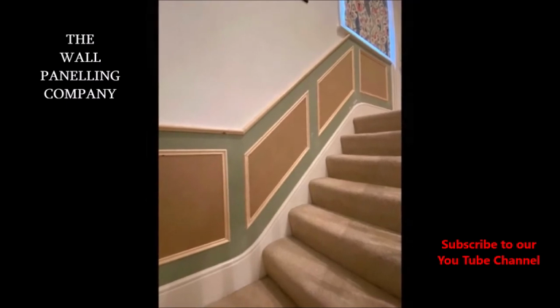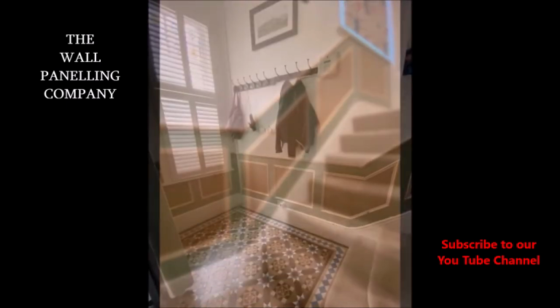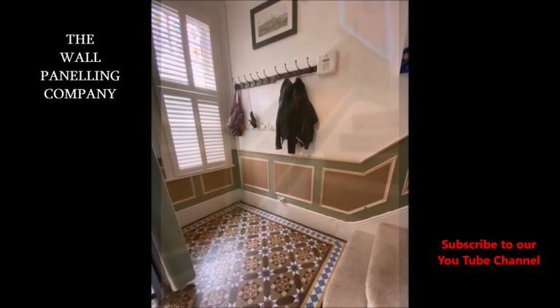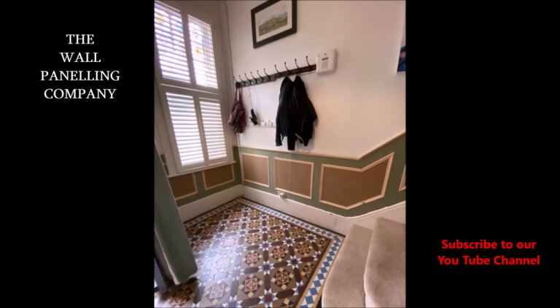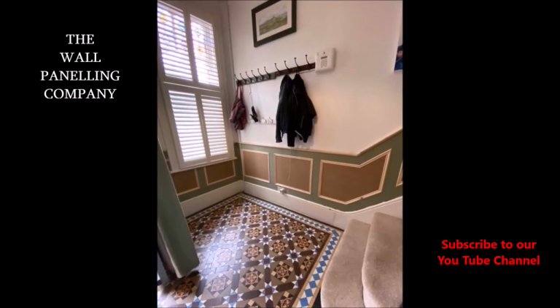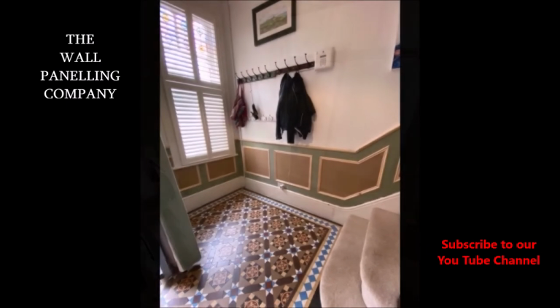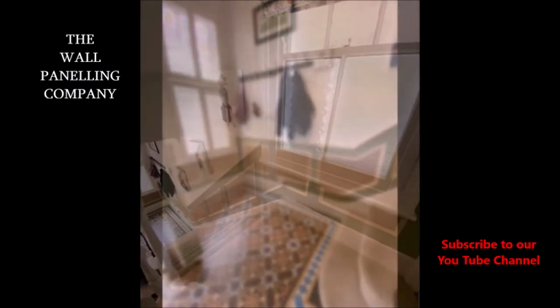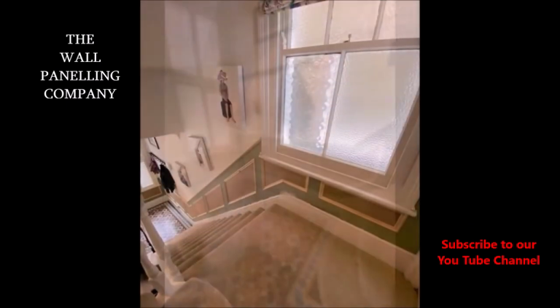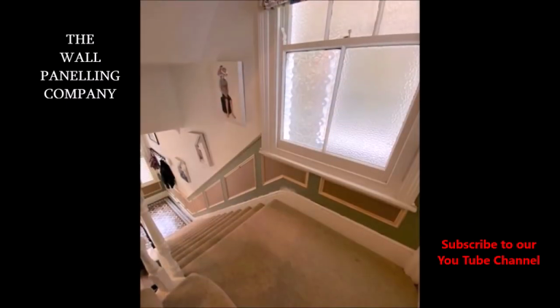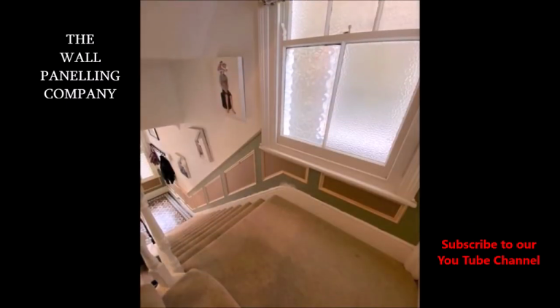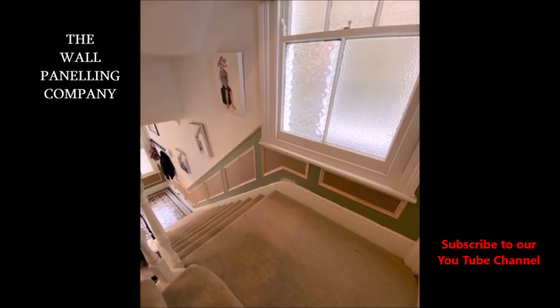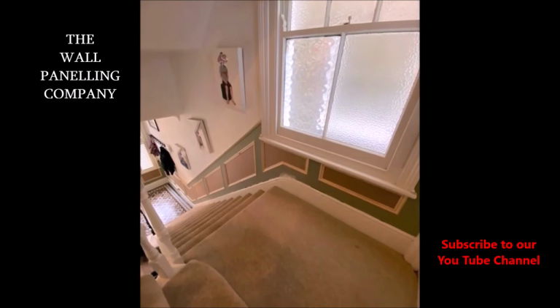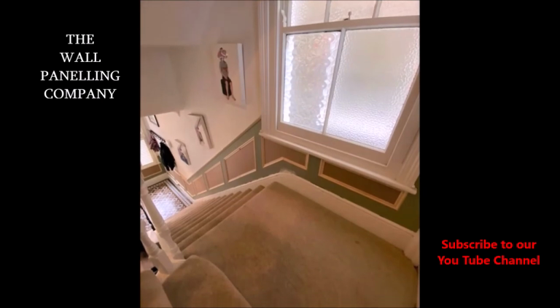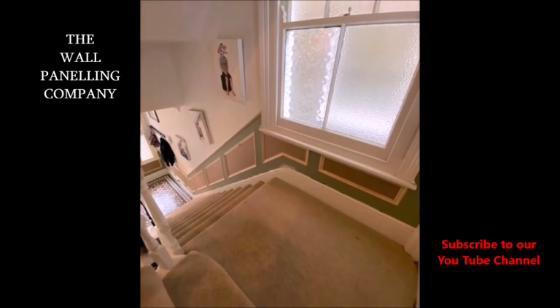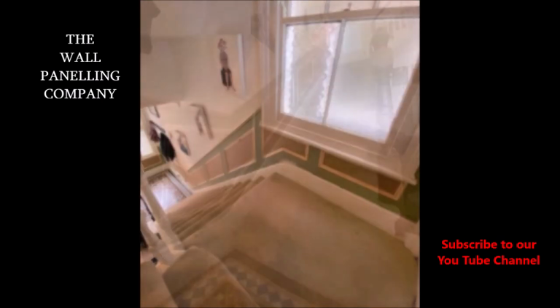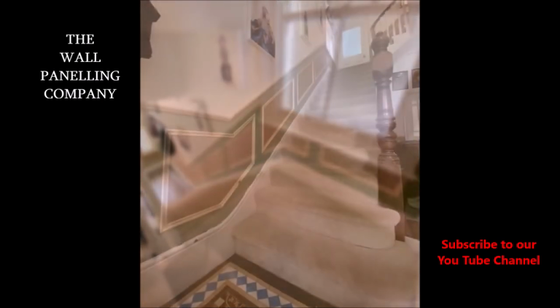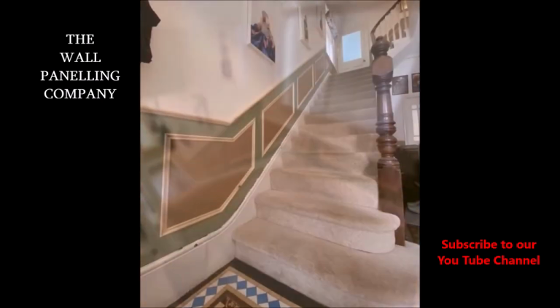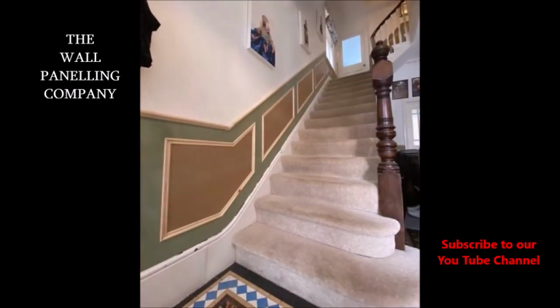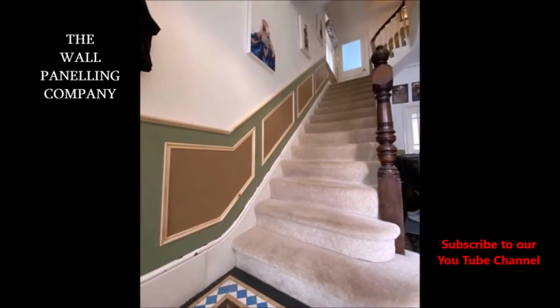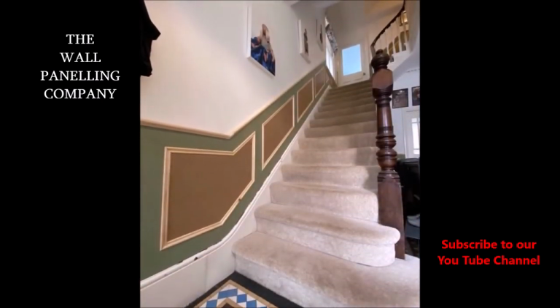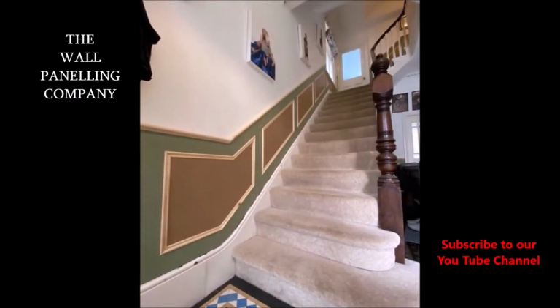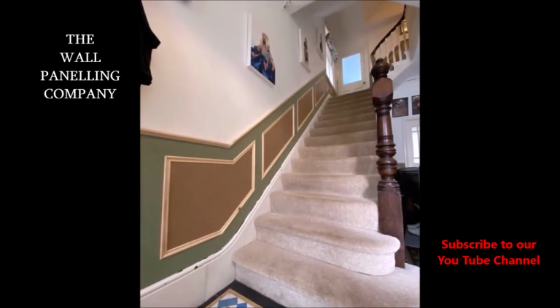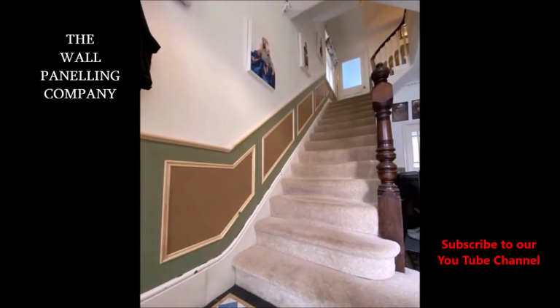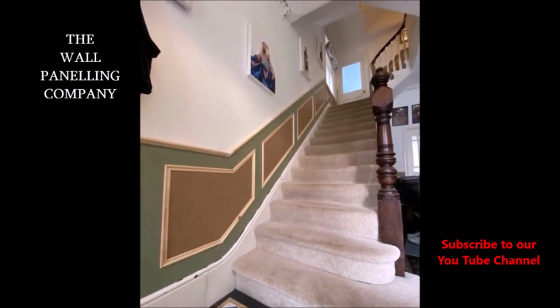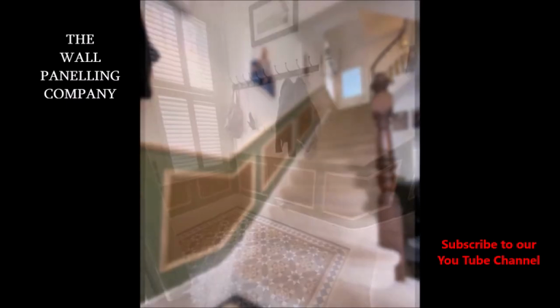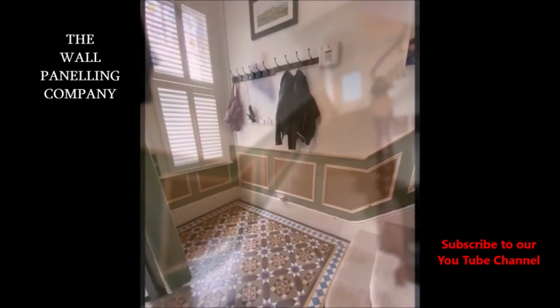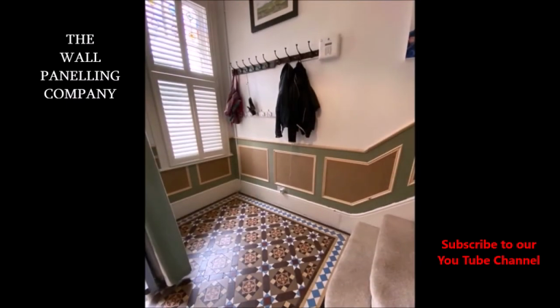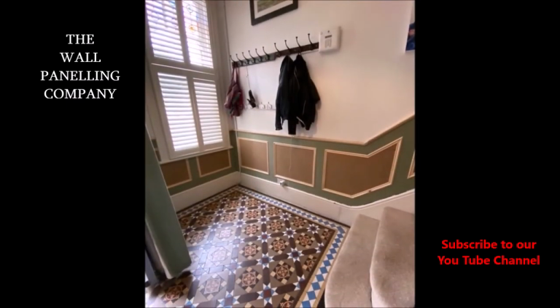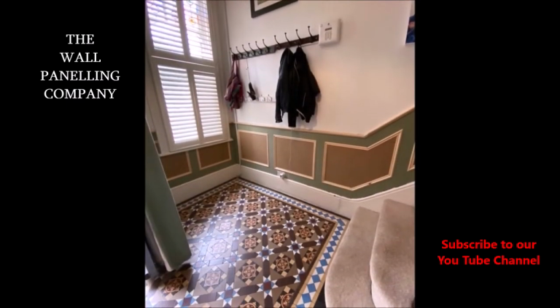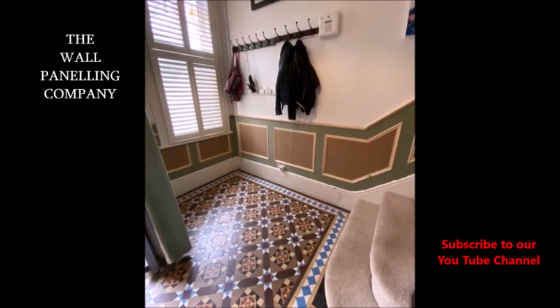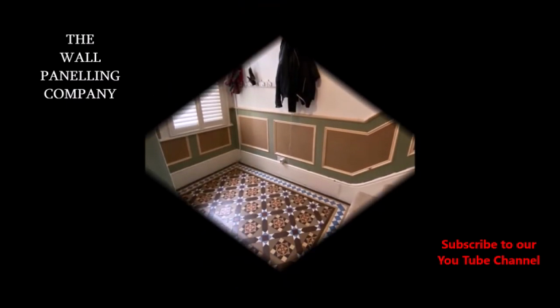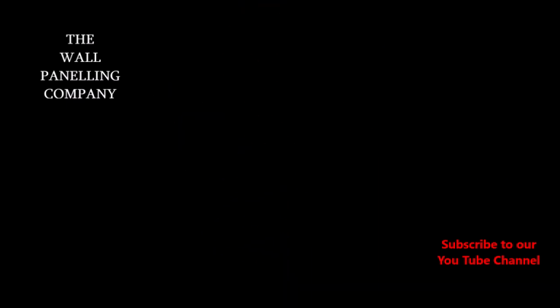Setting out is top of the priority when working on a project of this size, but even more so when you have a staircase. The angles, the windows, the doors, the radiators — and that's just to name but a few.